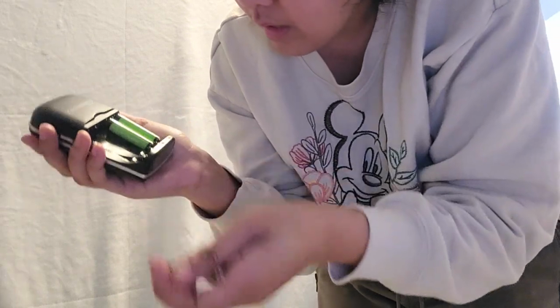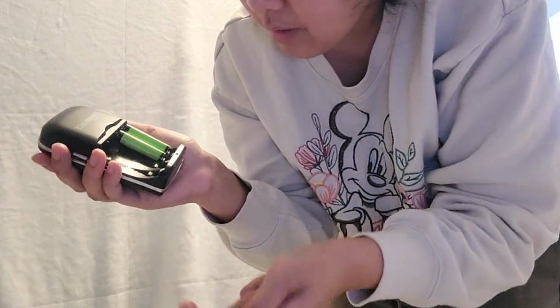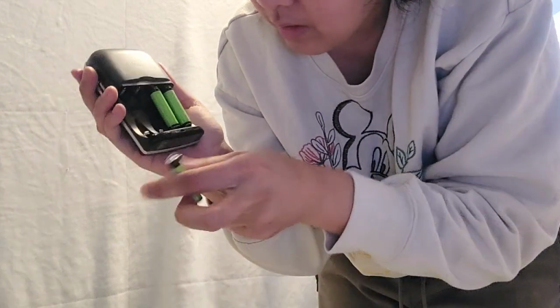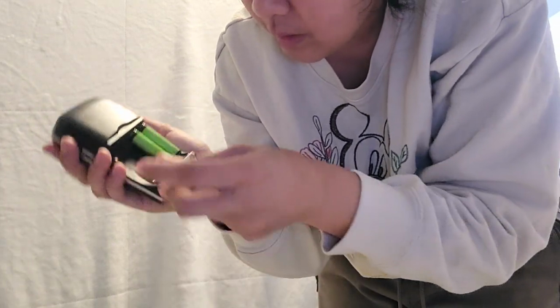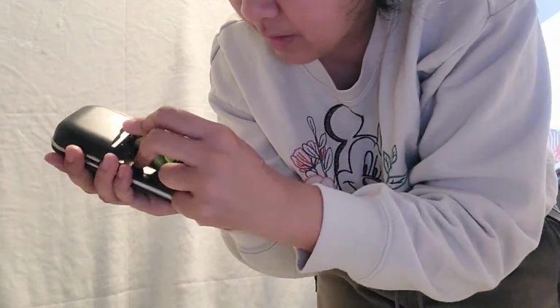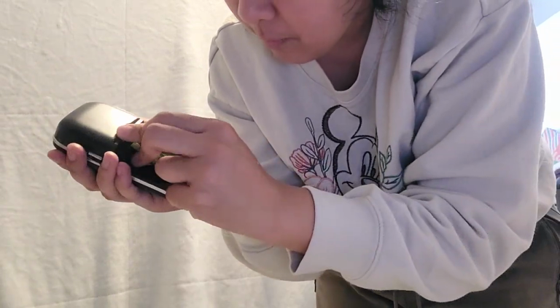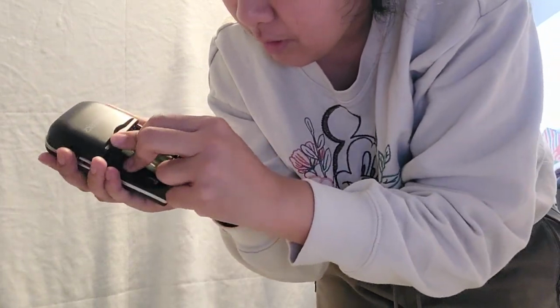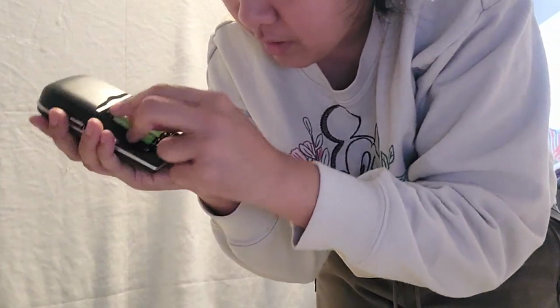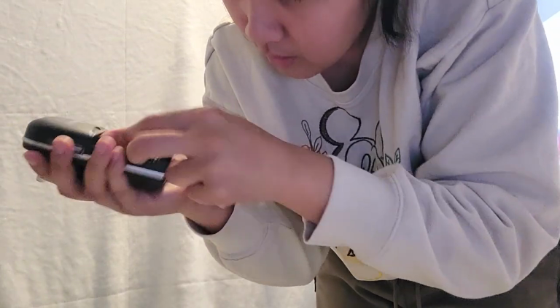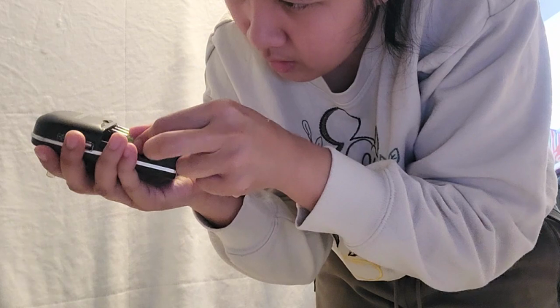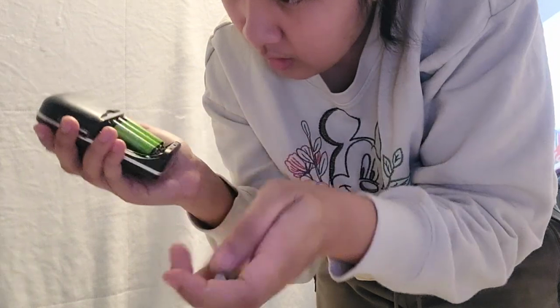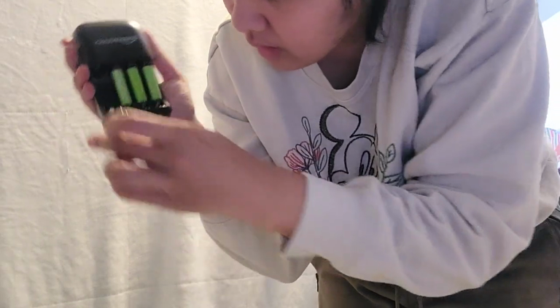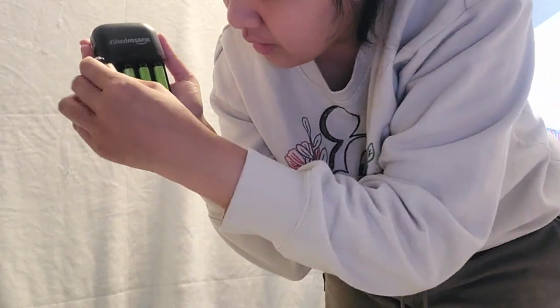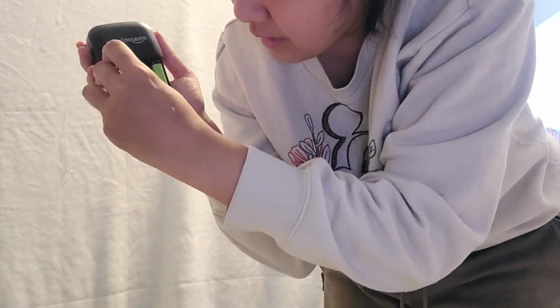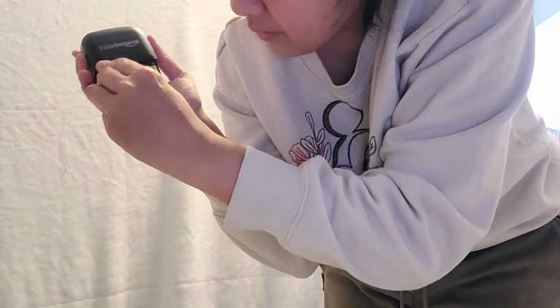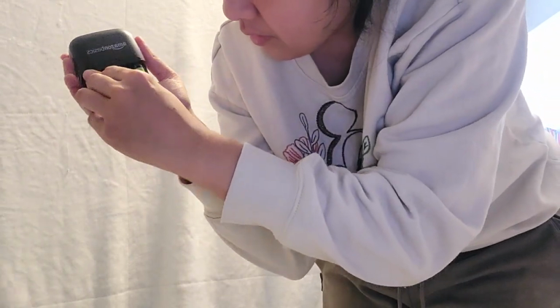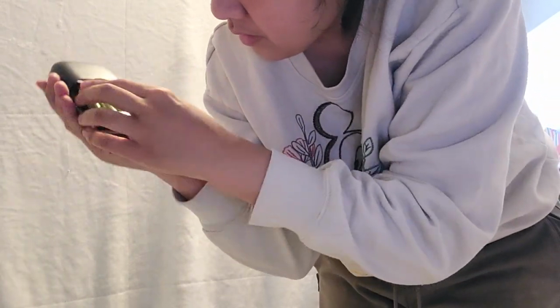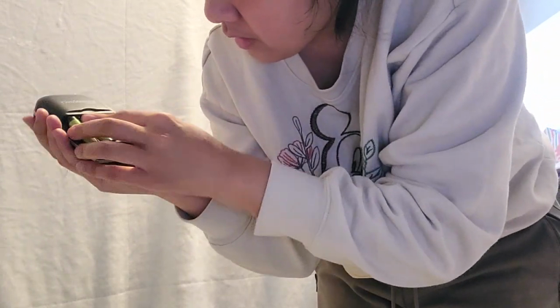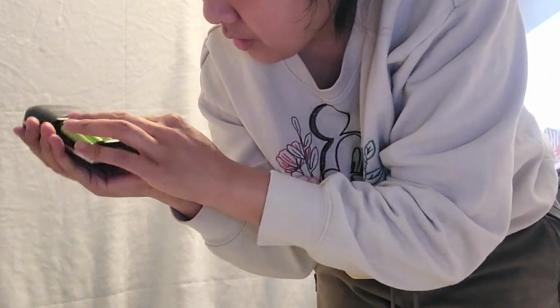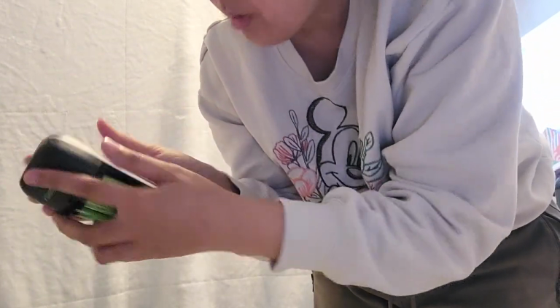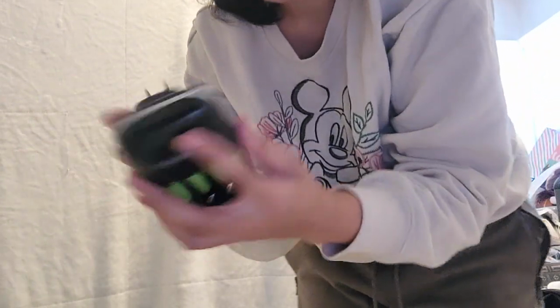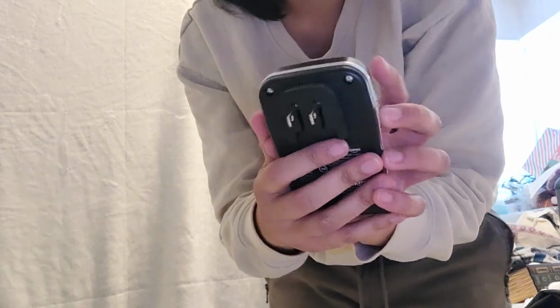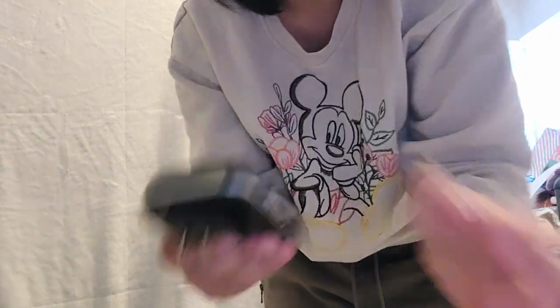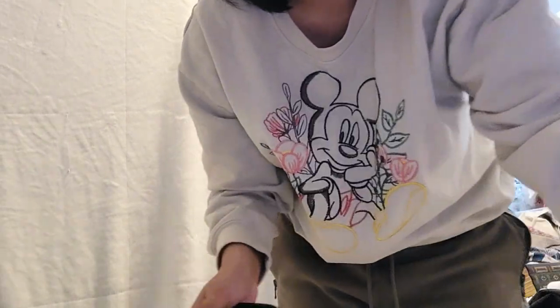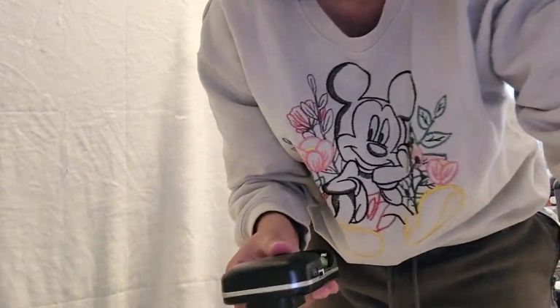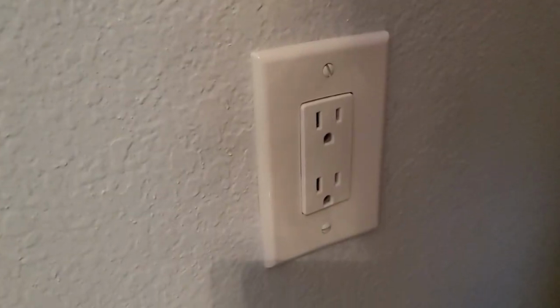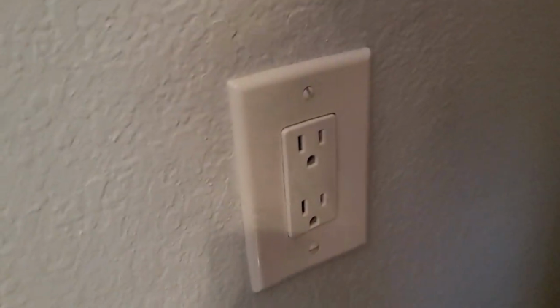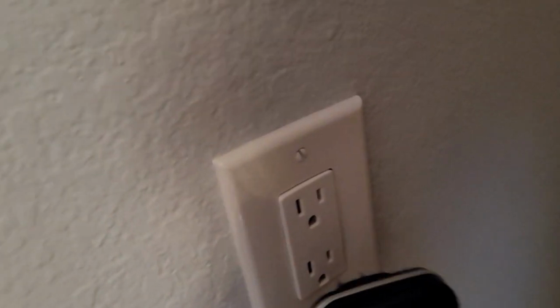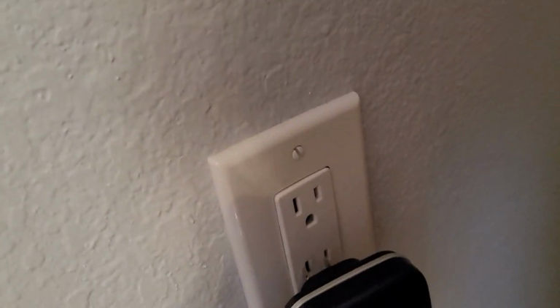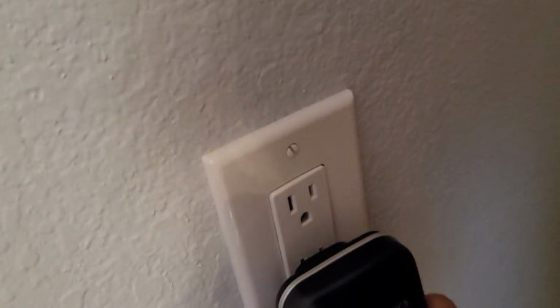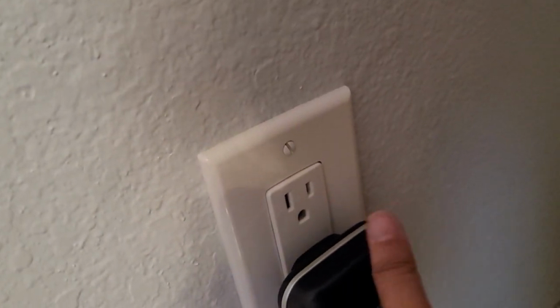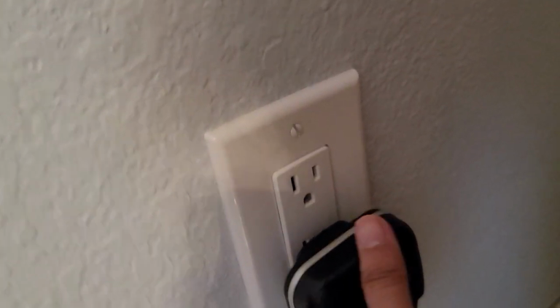Now, it's said online that these batteries come fully charged, but I honestly kind of have trust issues with that. So we're going to go ahead and plug this in. Here is my plug, here is the wall plug.